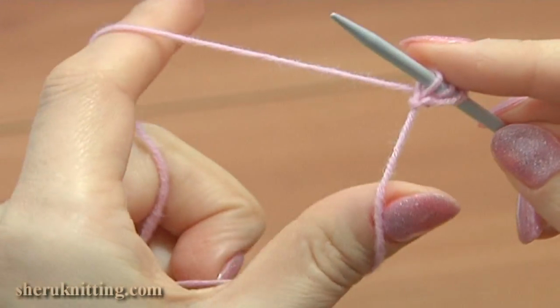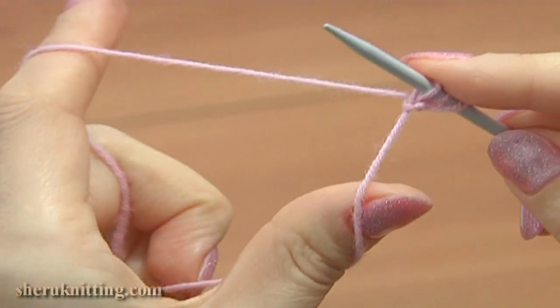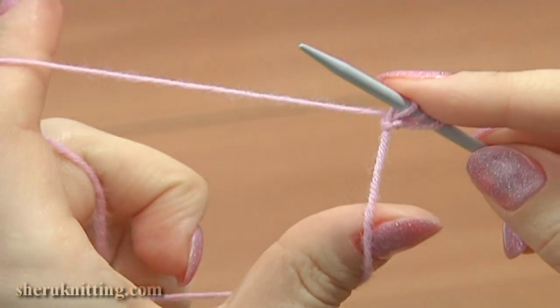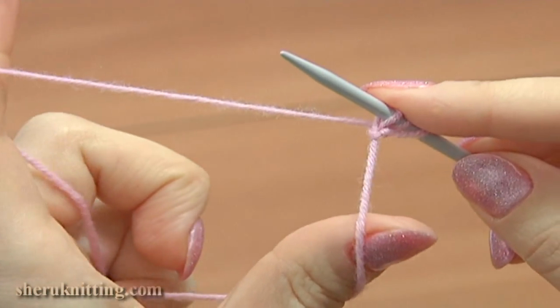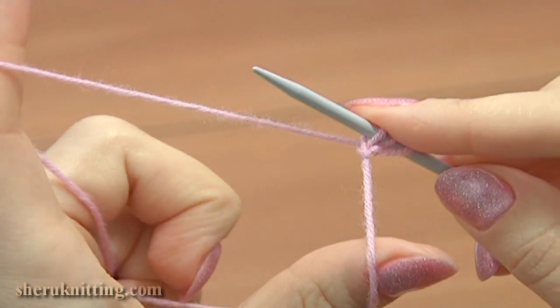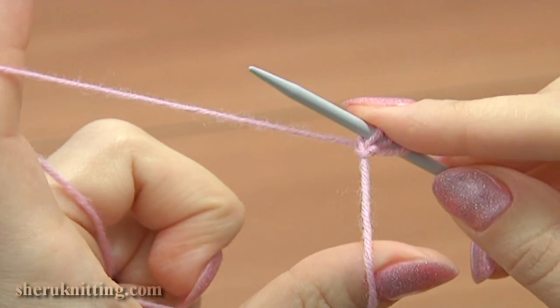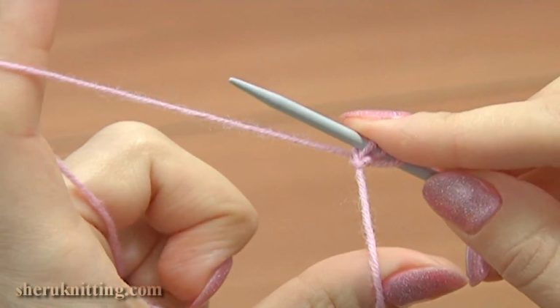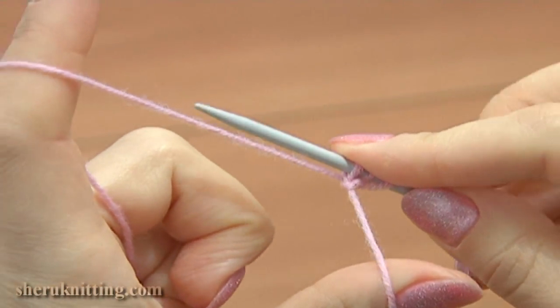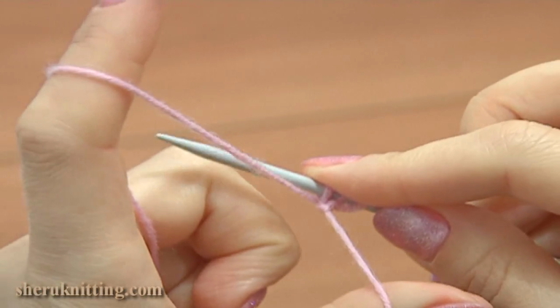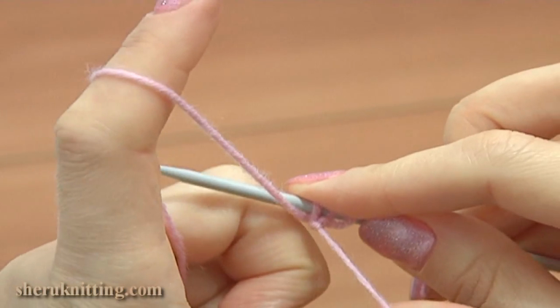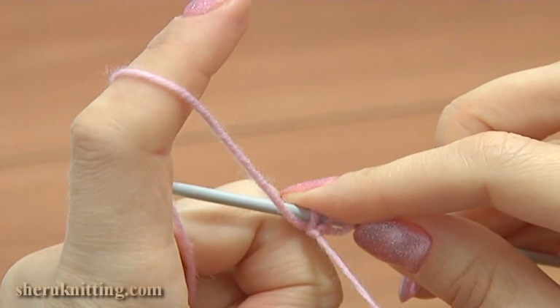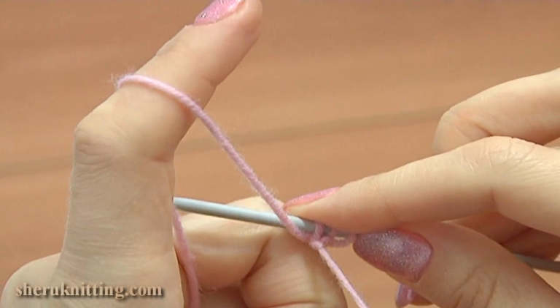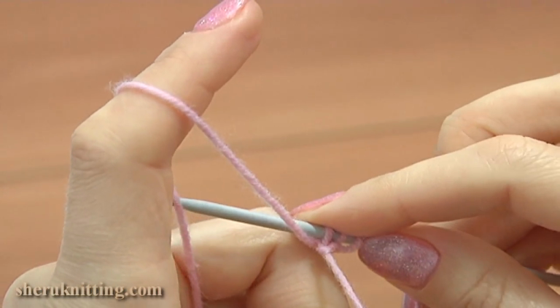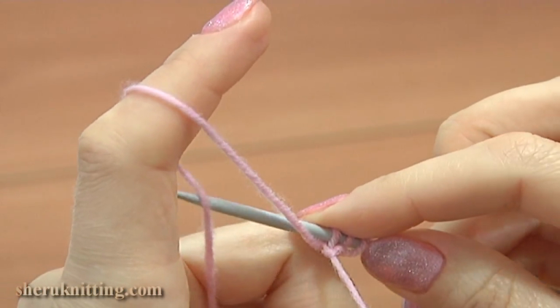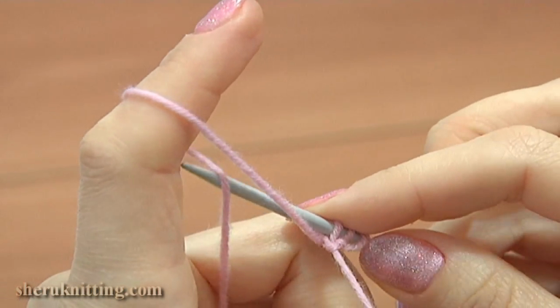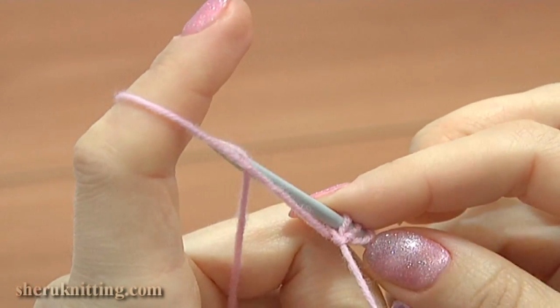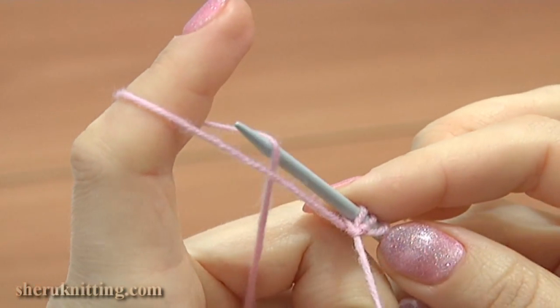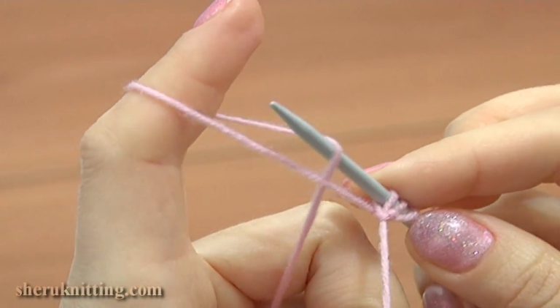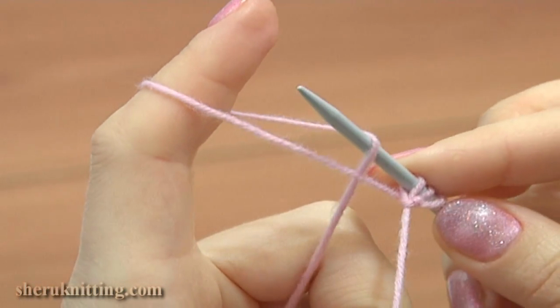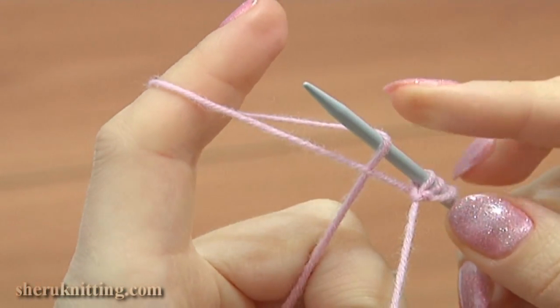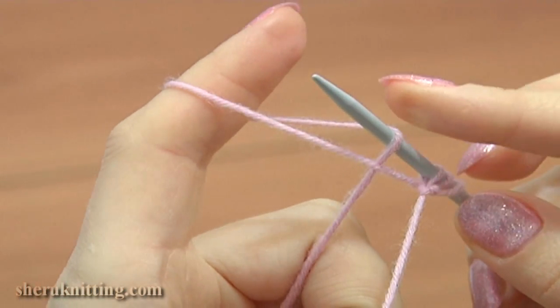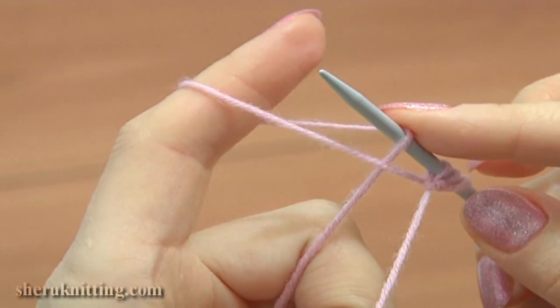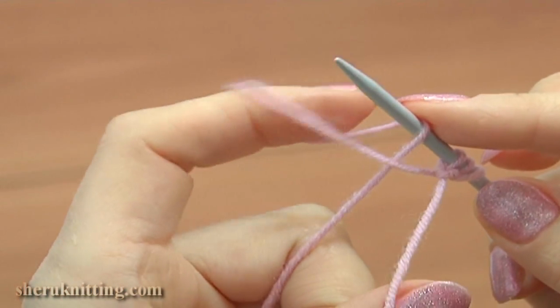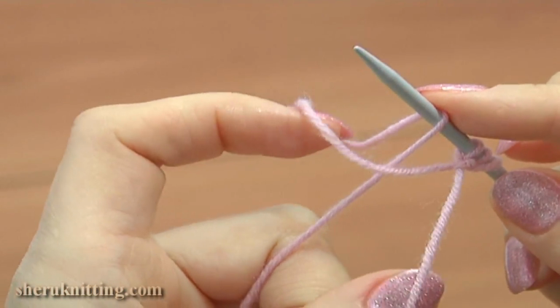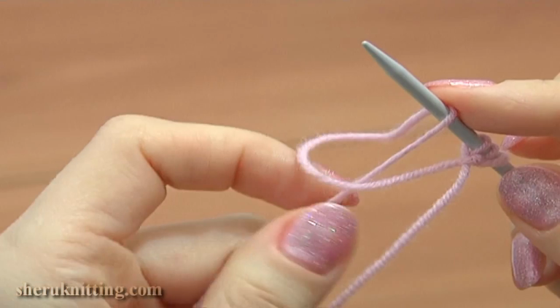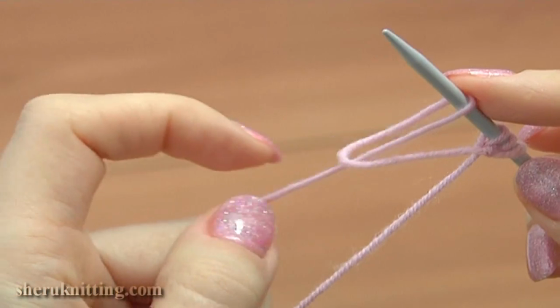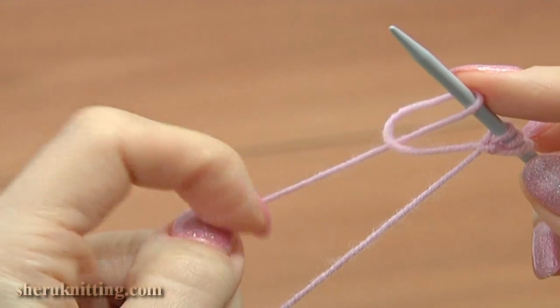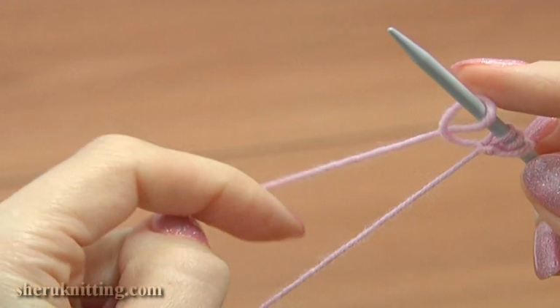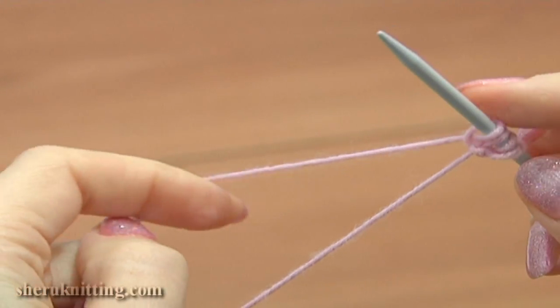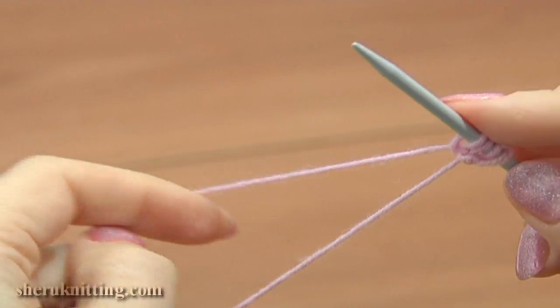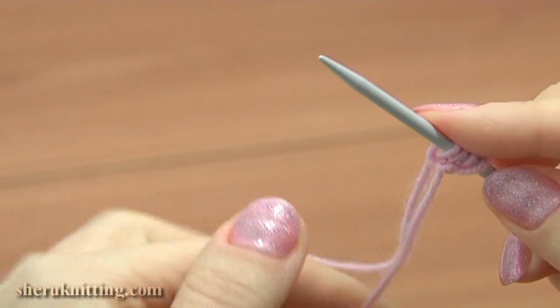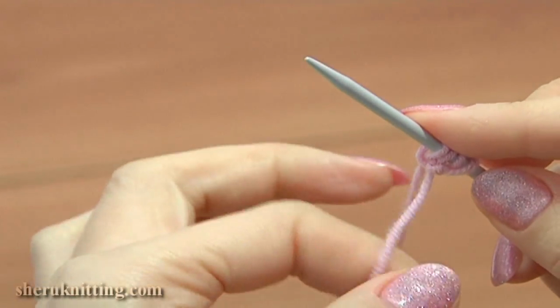Now repeat again. Take the working yarn that is away from you on the index finger, then drop the loop on the index finger and pull the yarn. Then work with the yarn tail.